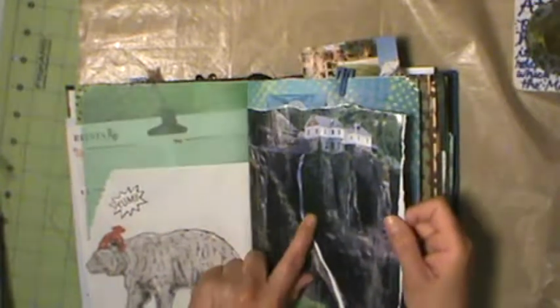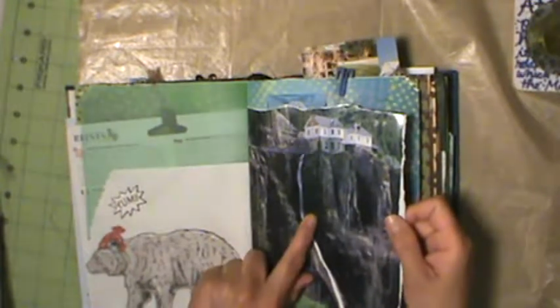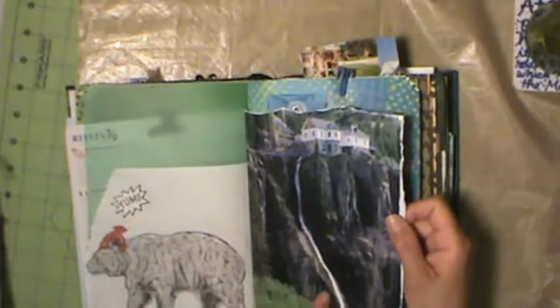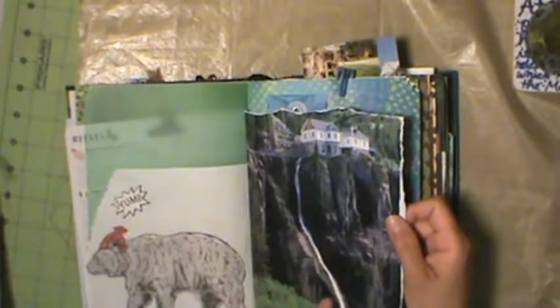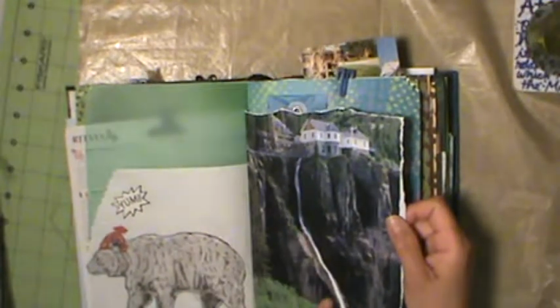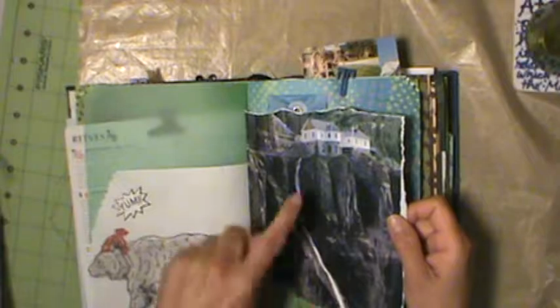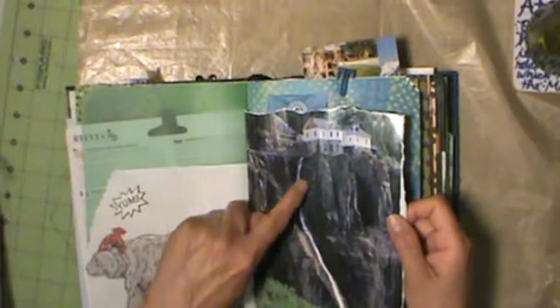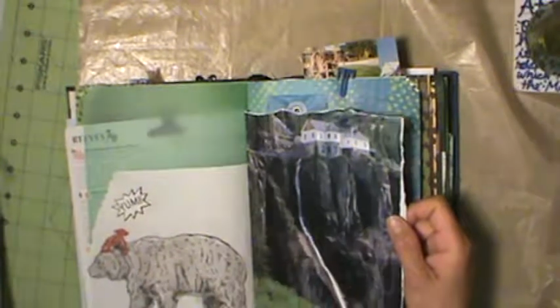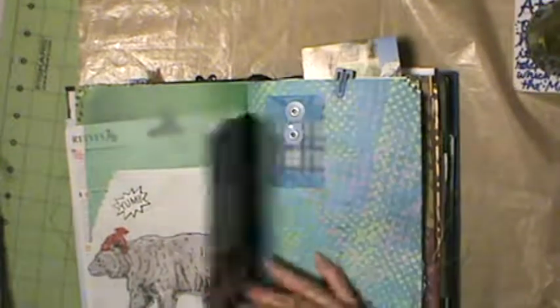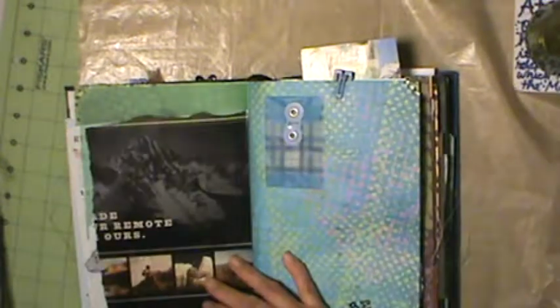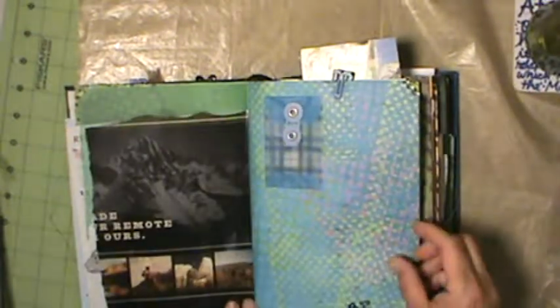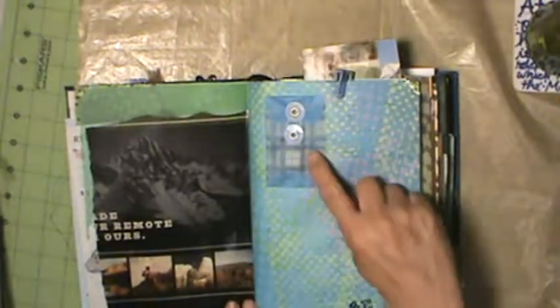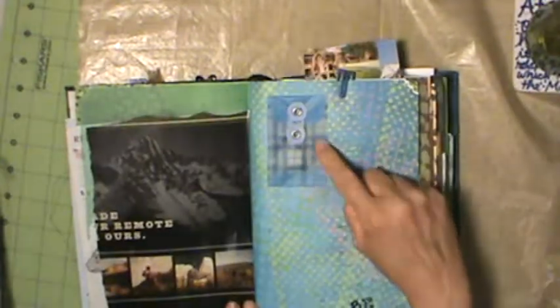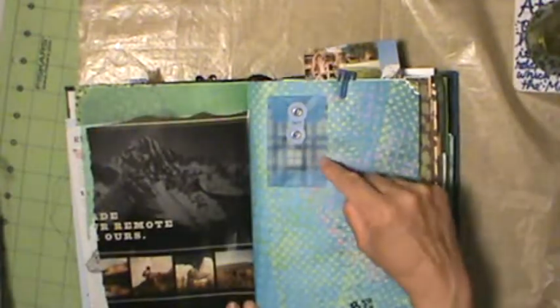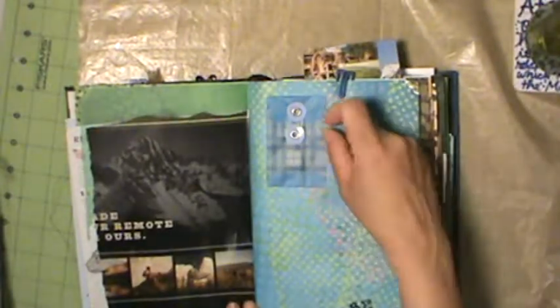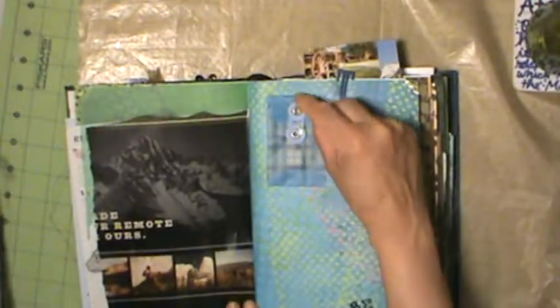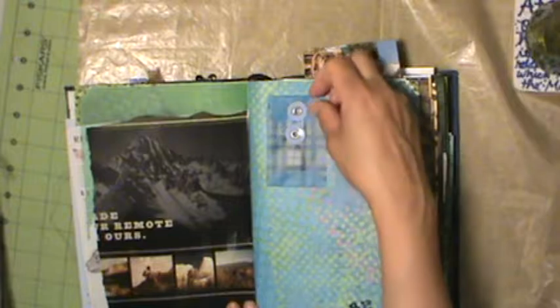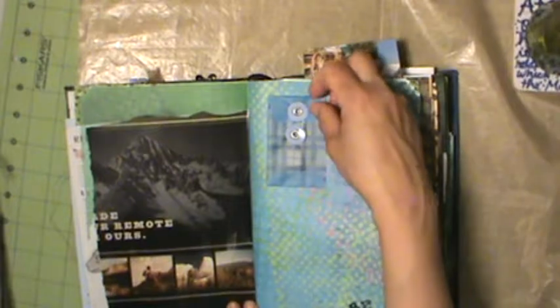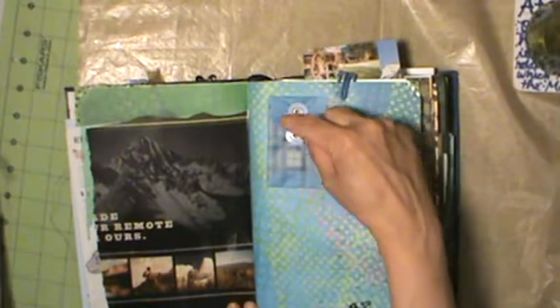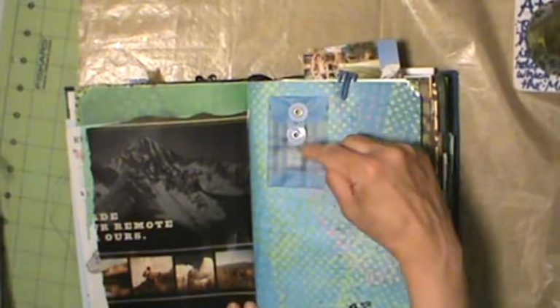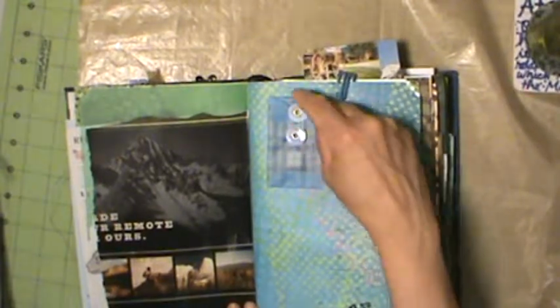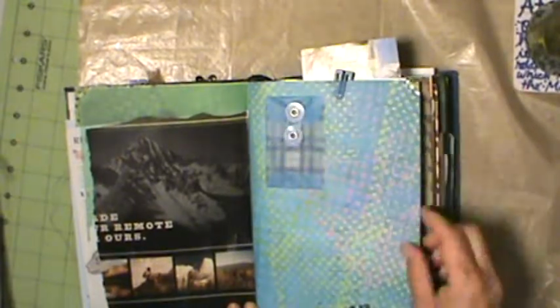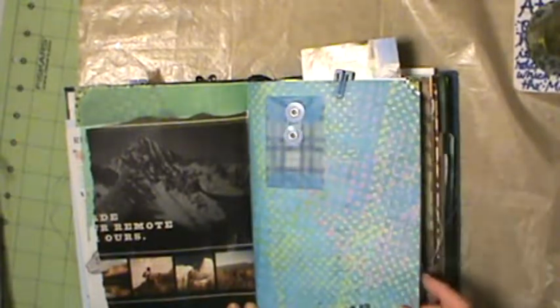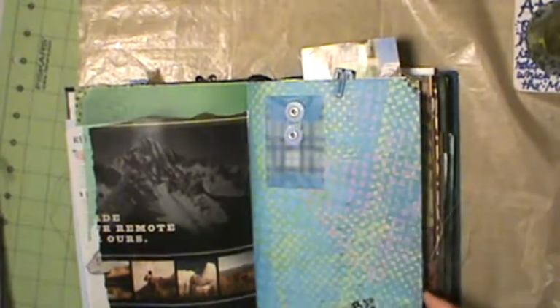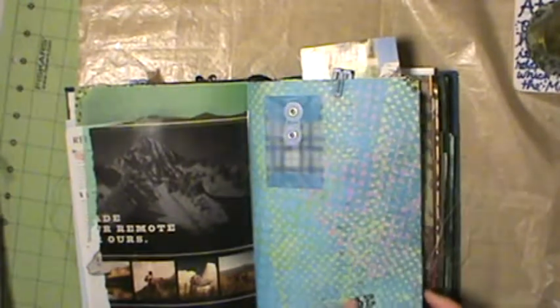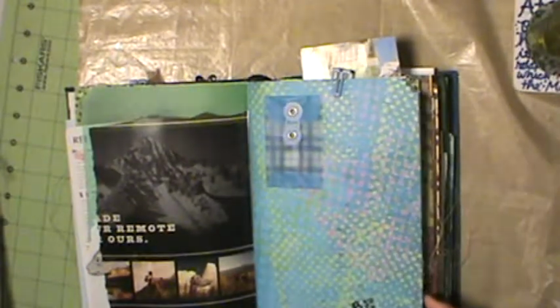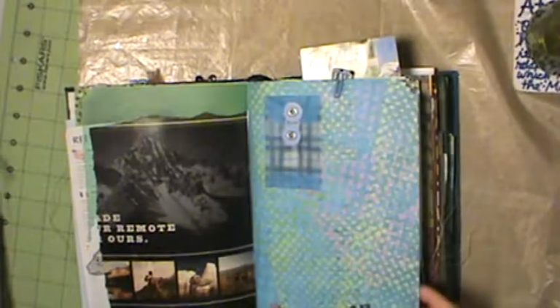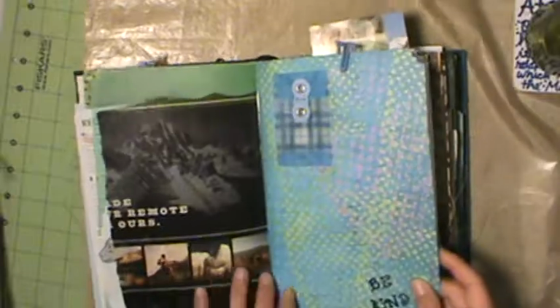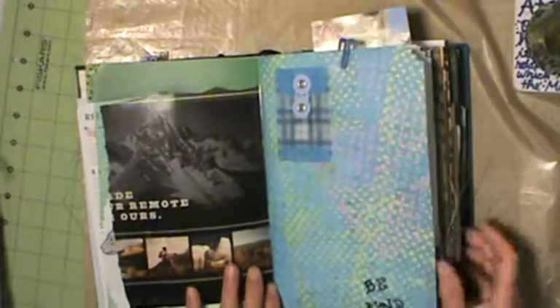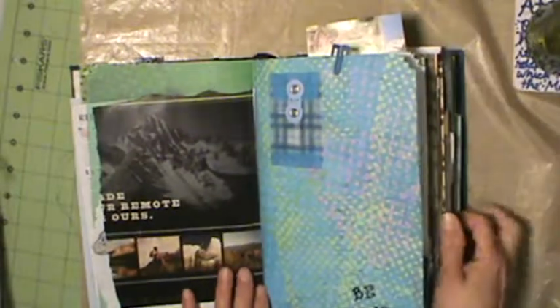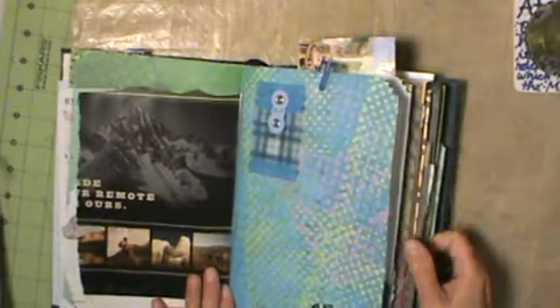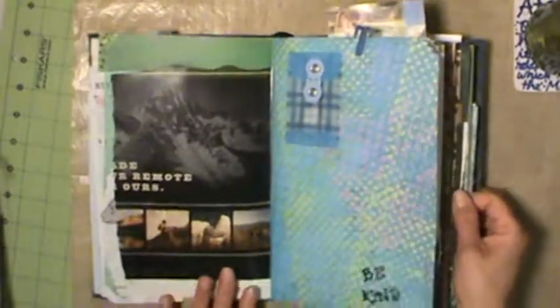Yes, a polar bear wearing a red toque - very Canadiana! Some outdoor cliff and waterfall pictures, and a little vellum envelope with a closure that says 'be kind.' Trying to get the frame better.